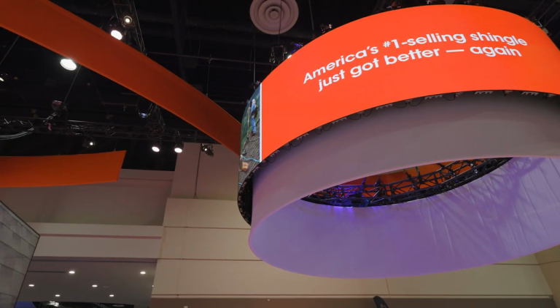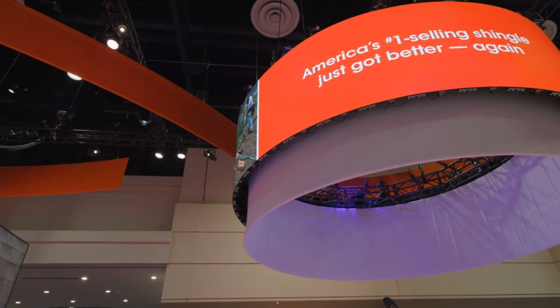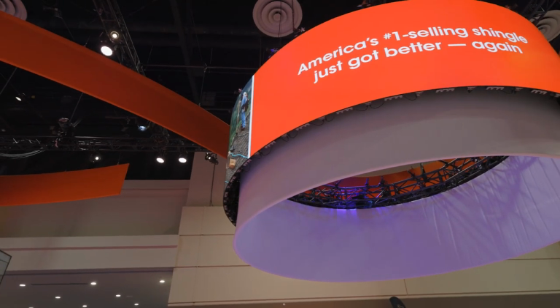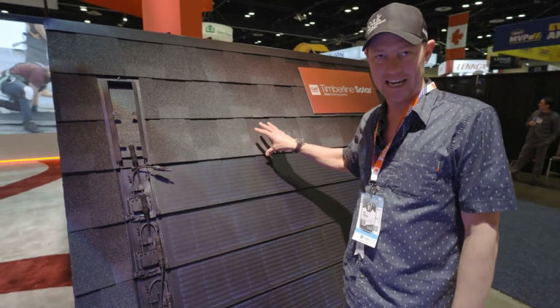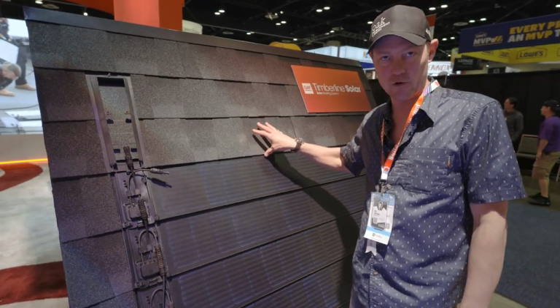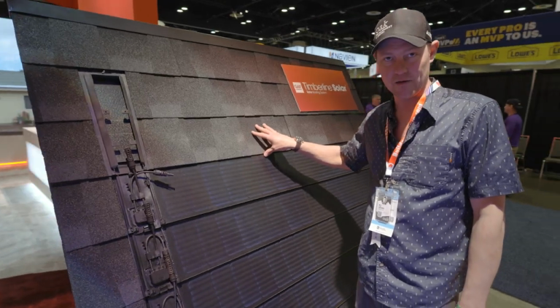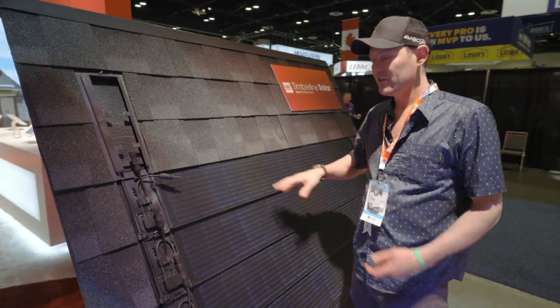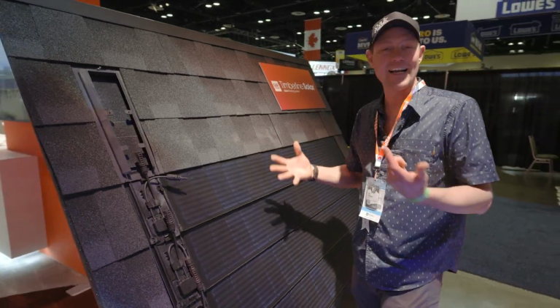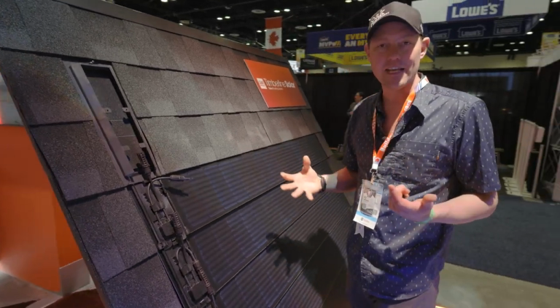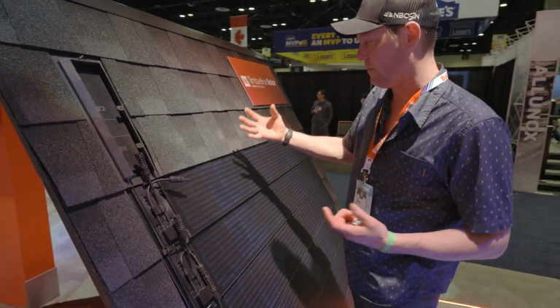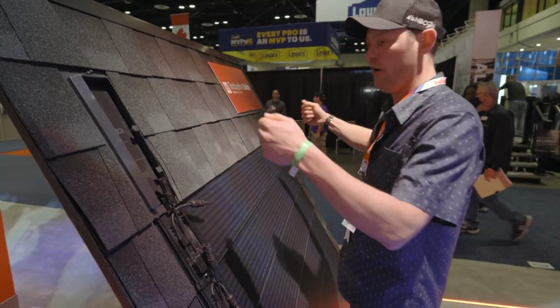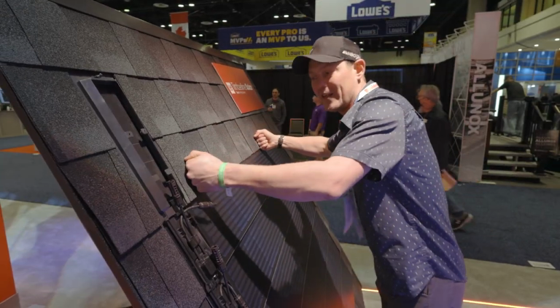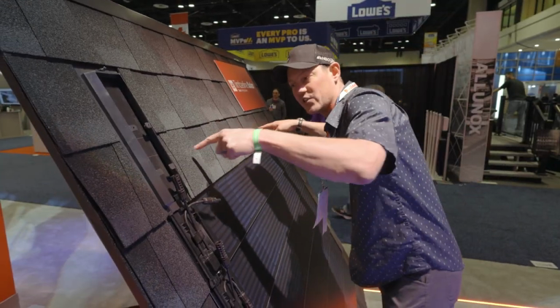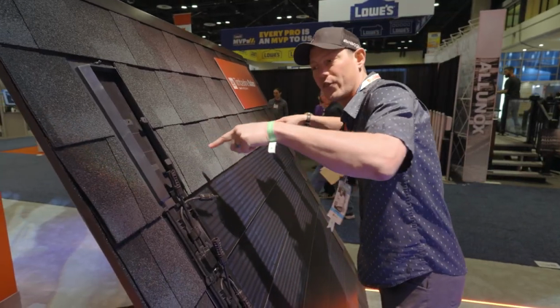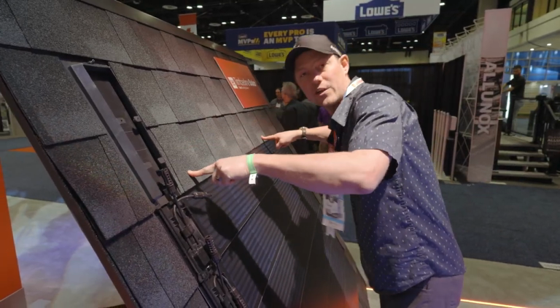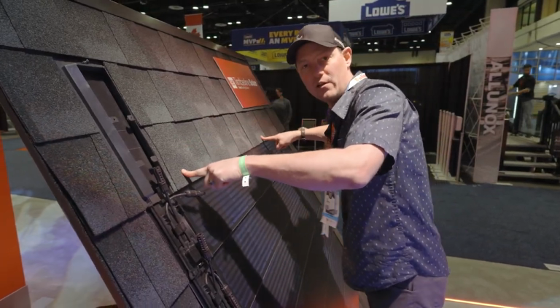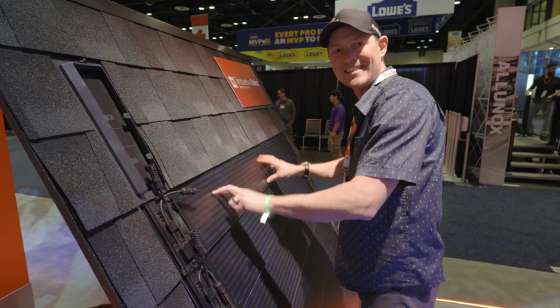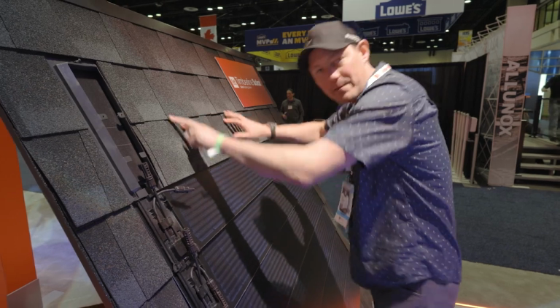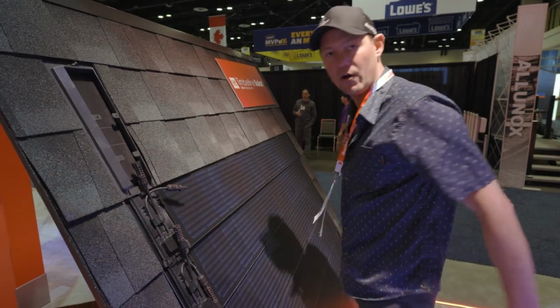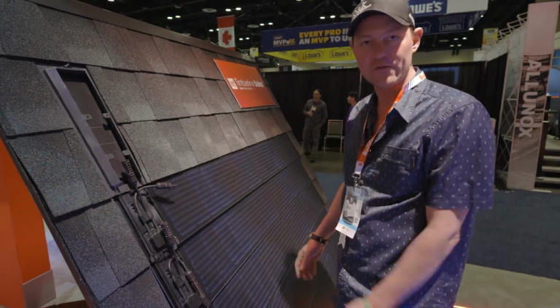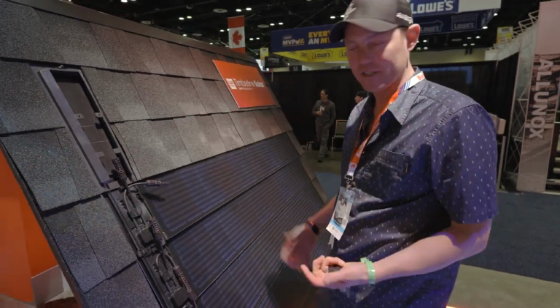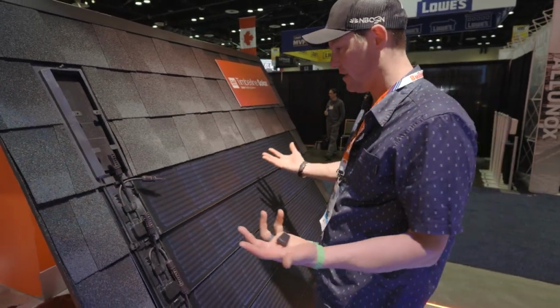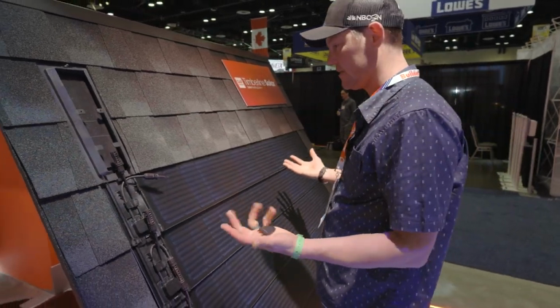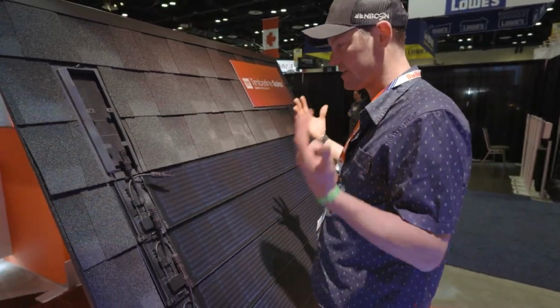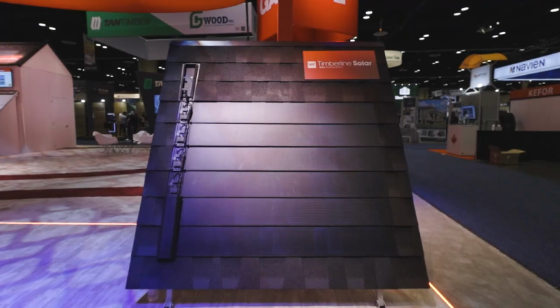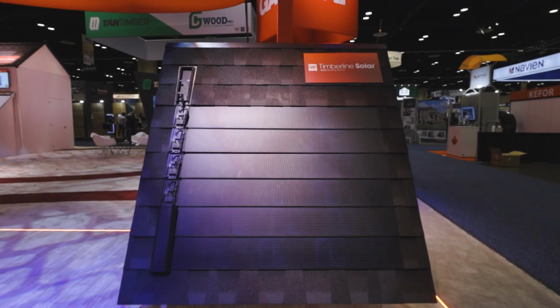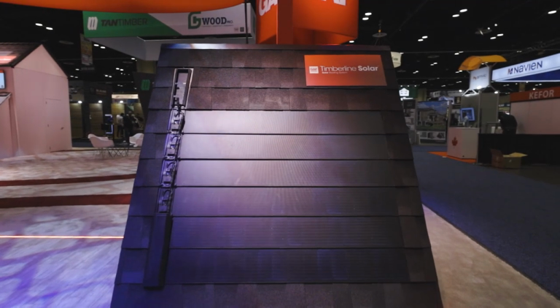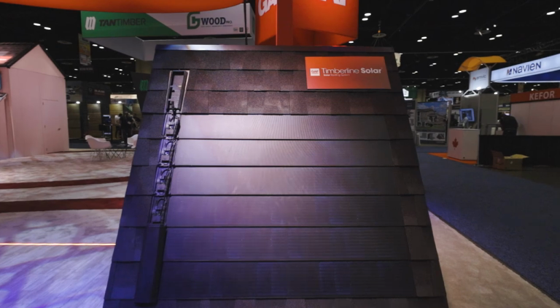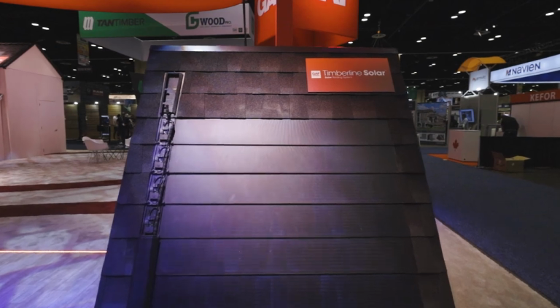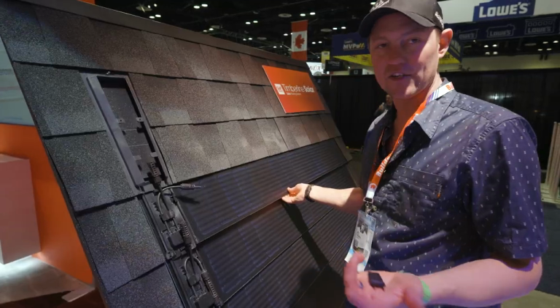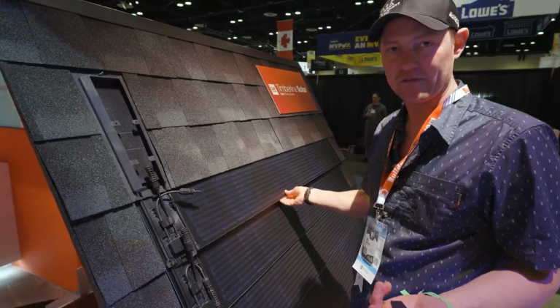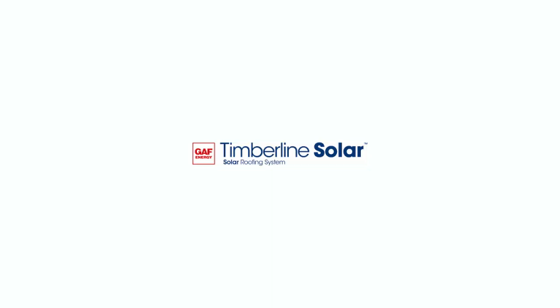The other thing I like about it is that it's integrated into the roof system, so you're not going to get leaks from a foot getting screwed through a shingle. This is actually part of the whole roof shingle, which to me is just a no-brainer. This might be the best solar solution I've seen so far.